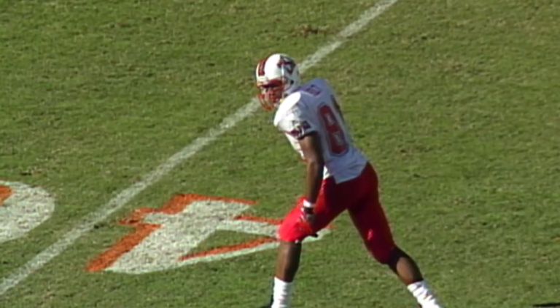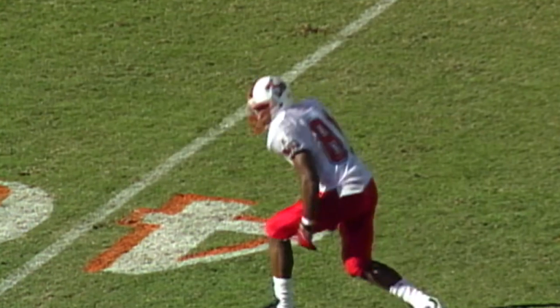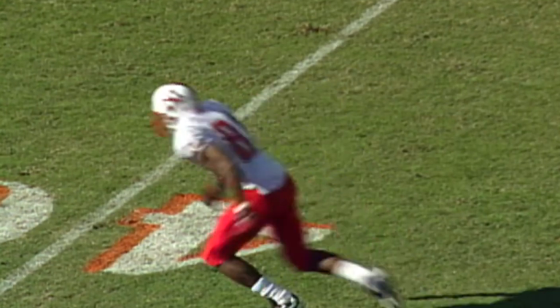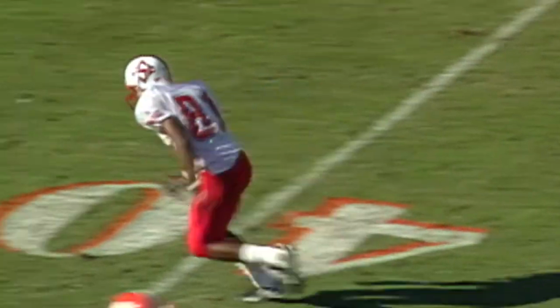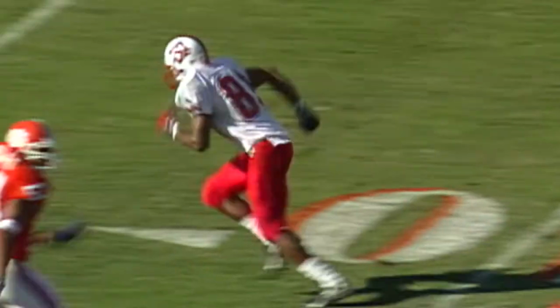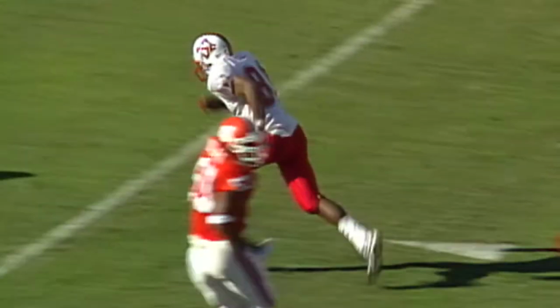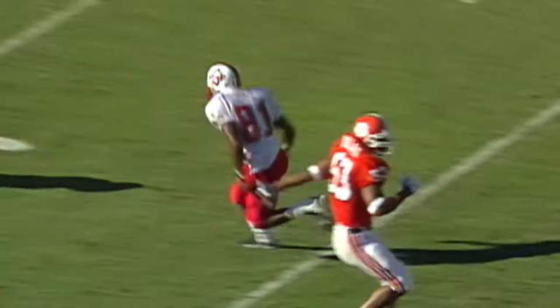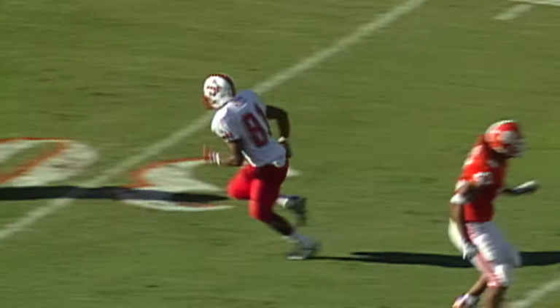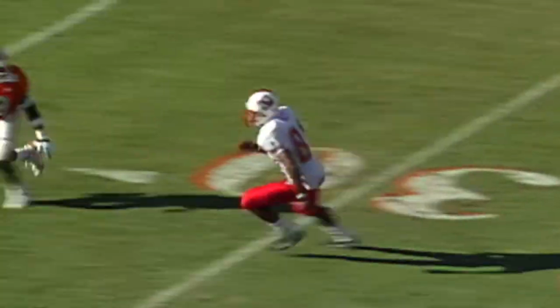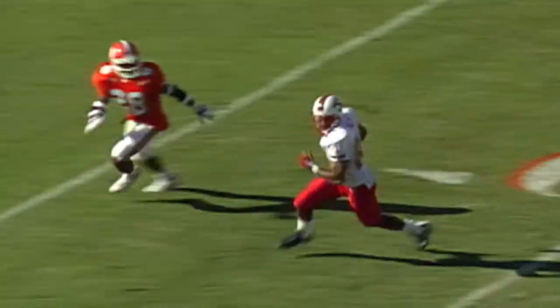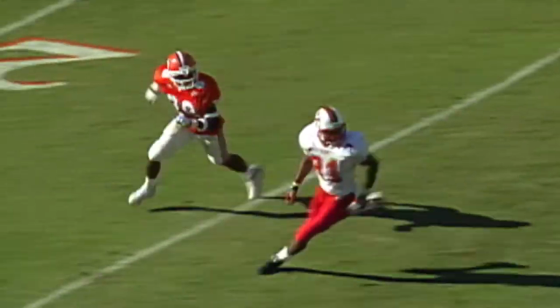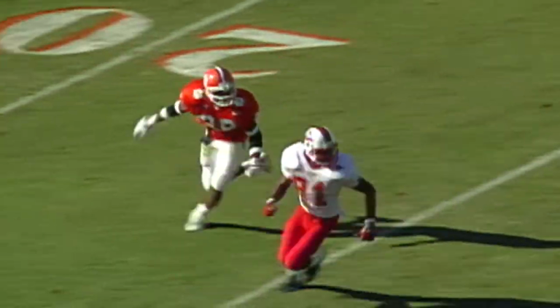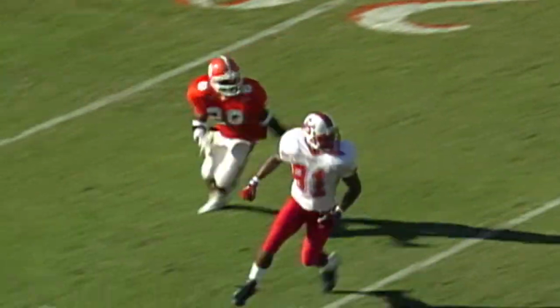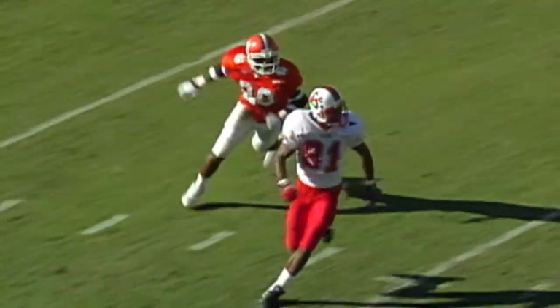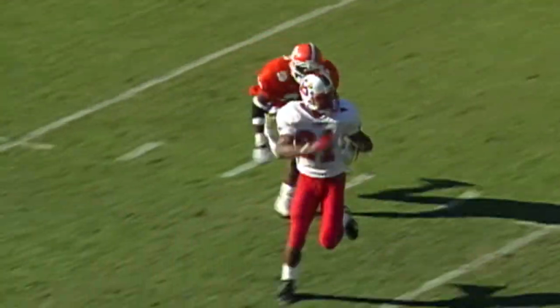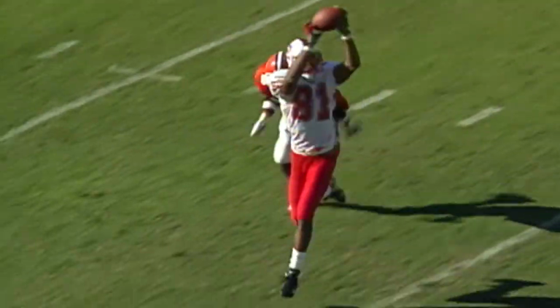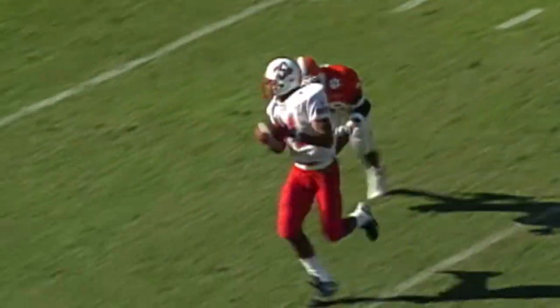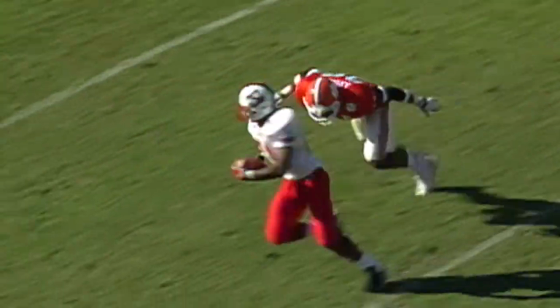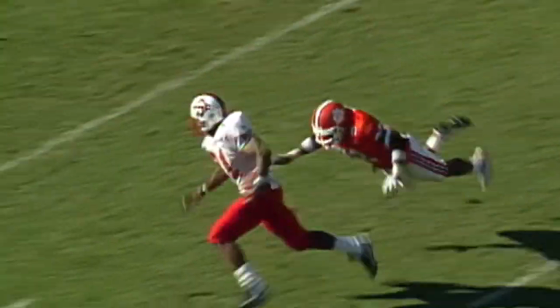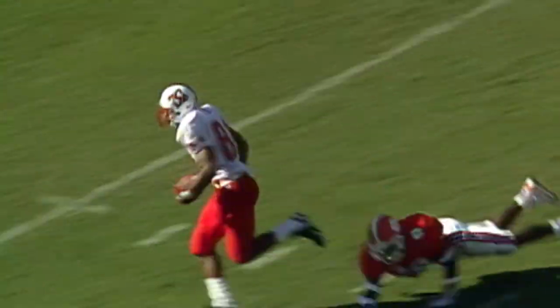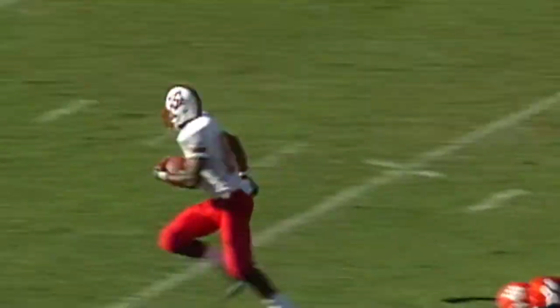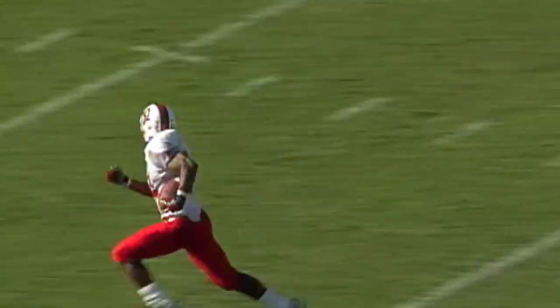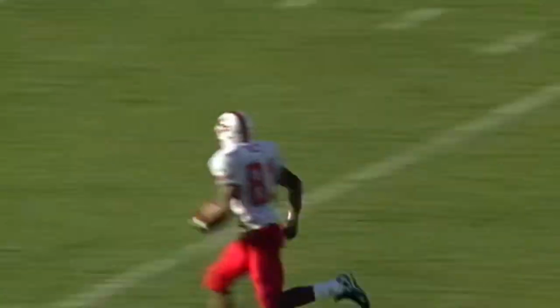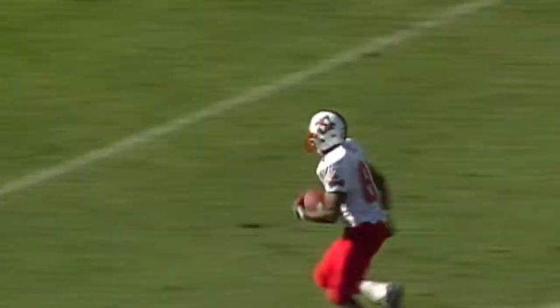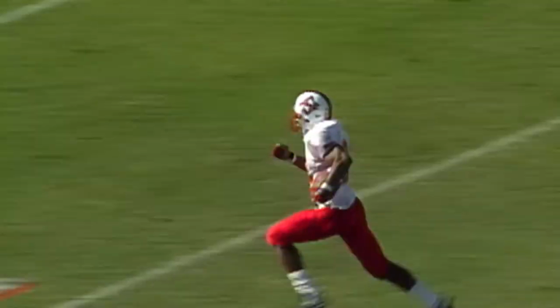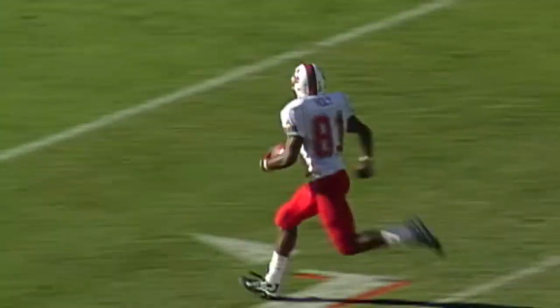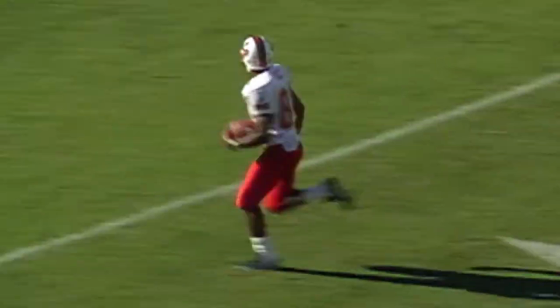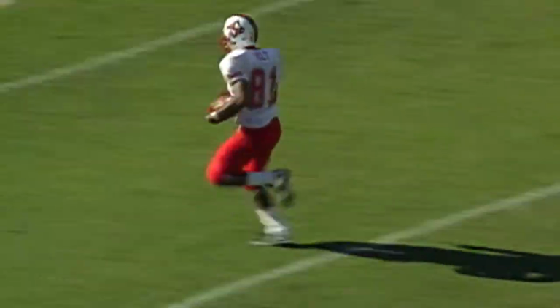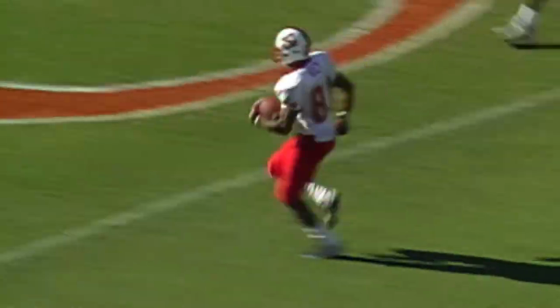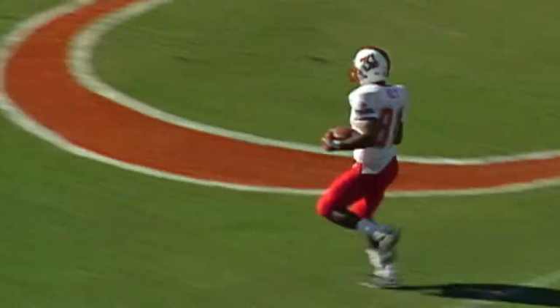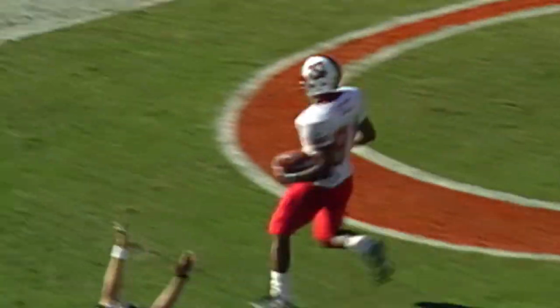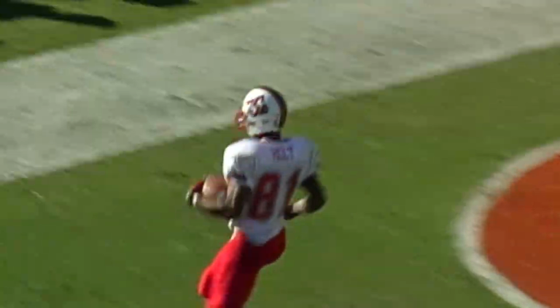NC State sitting on a four-point lead. Play action for Jamie Barnett, big rush on, hit as he threw, but it's complete to Holt. Holt, all the way in. Touchdown, NC State.